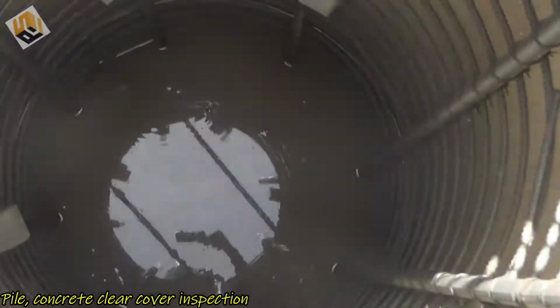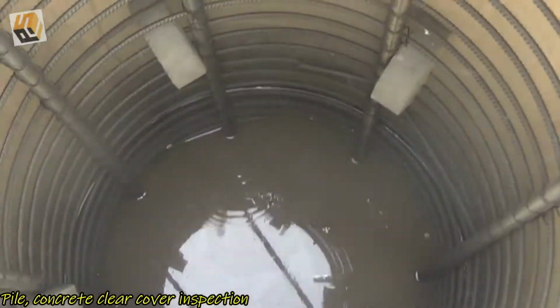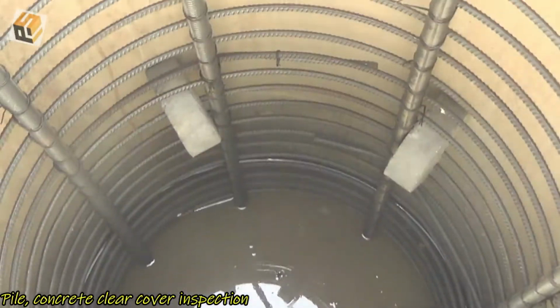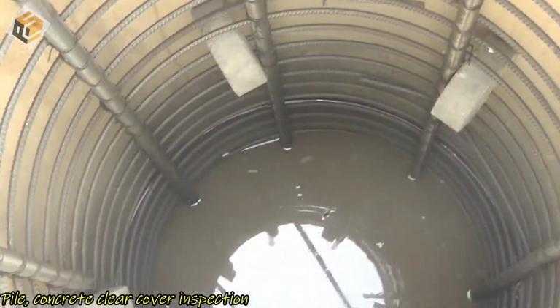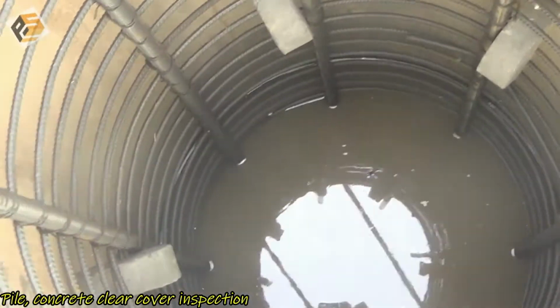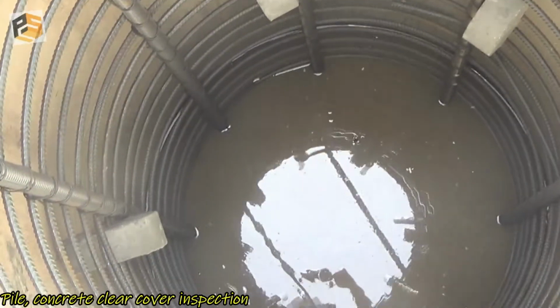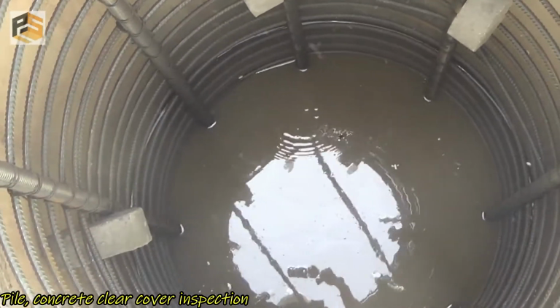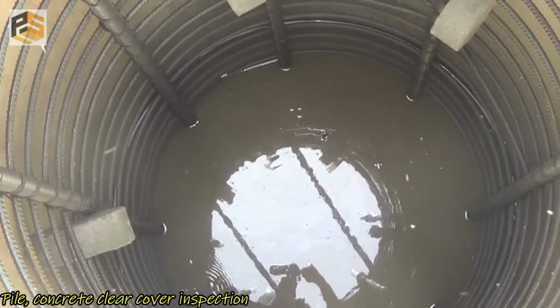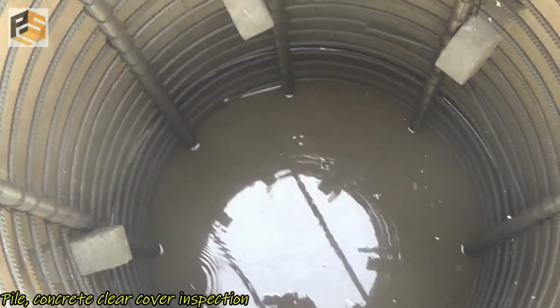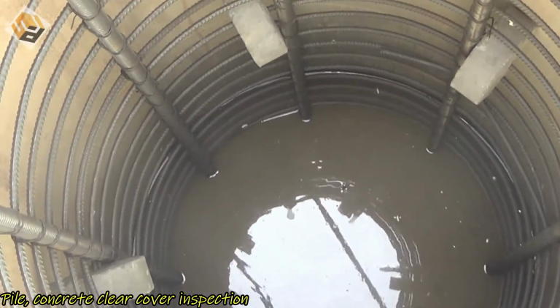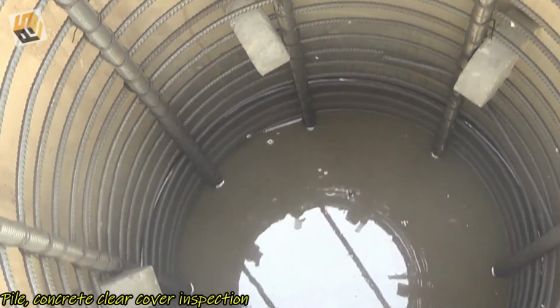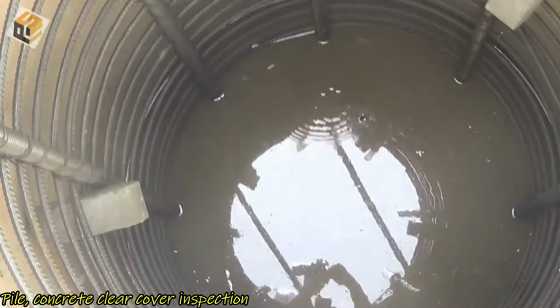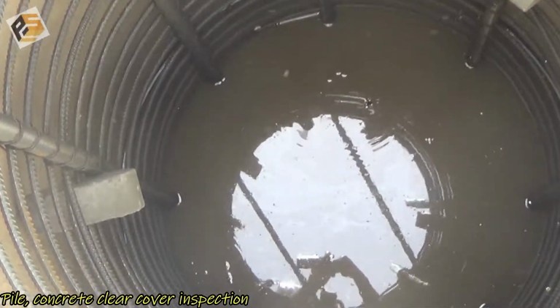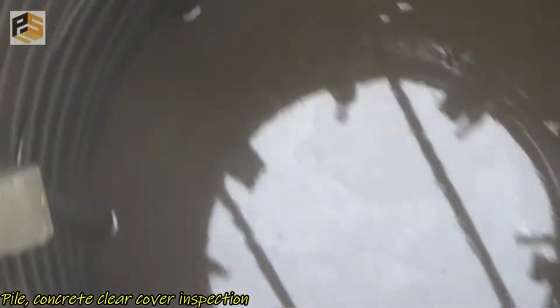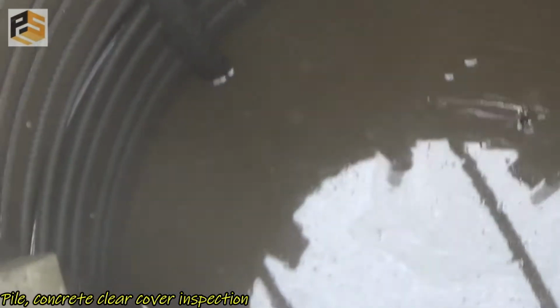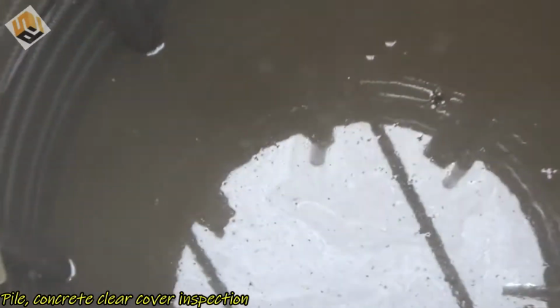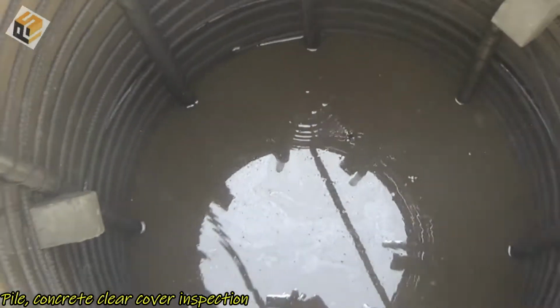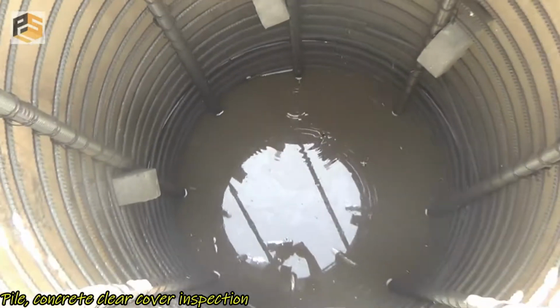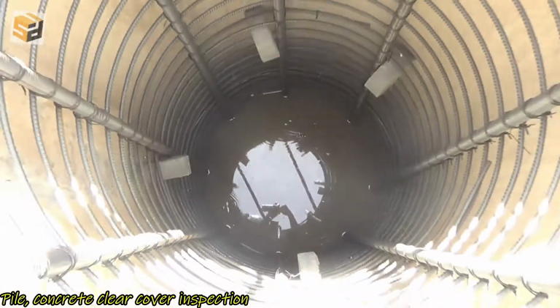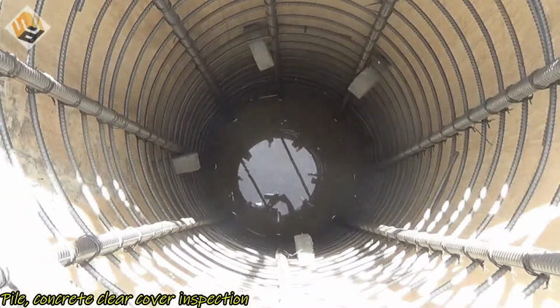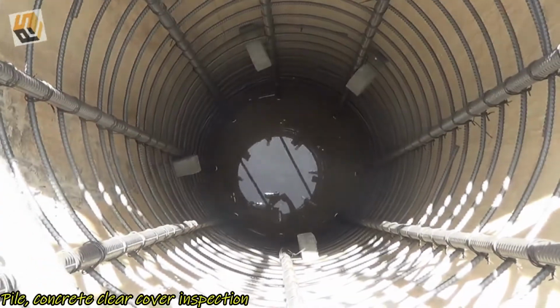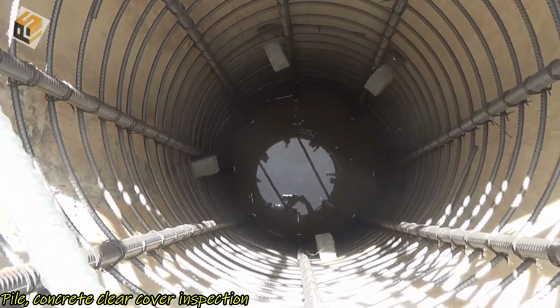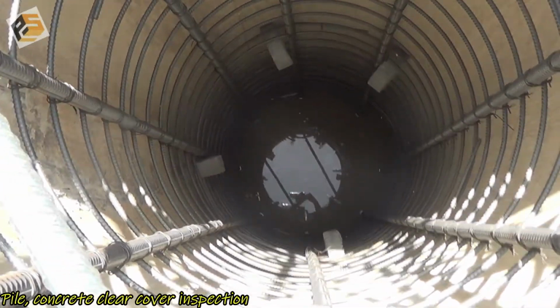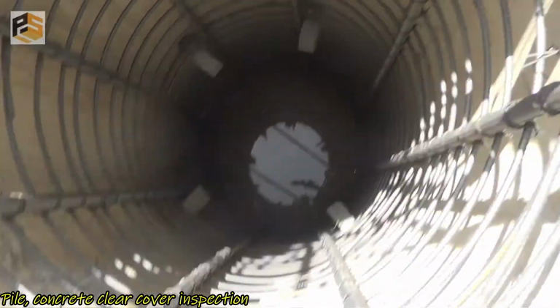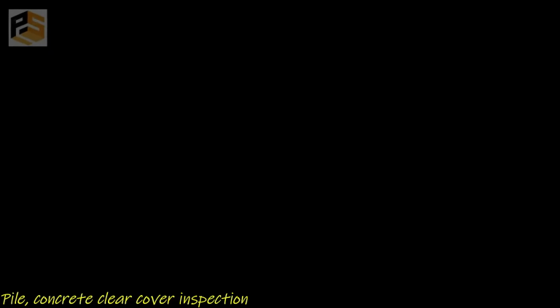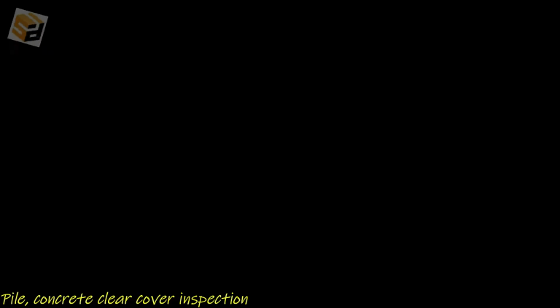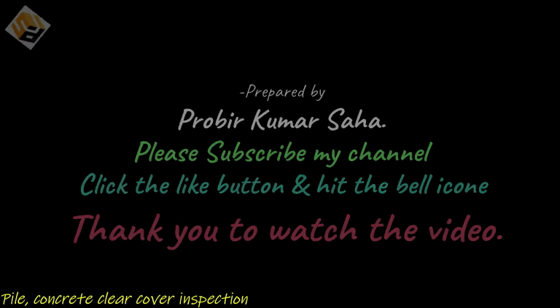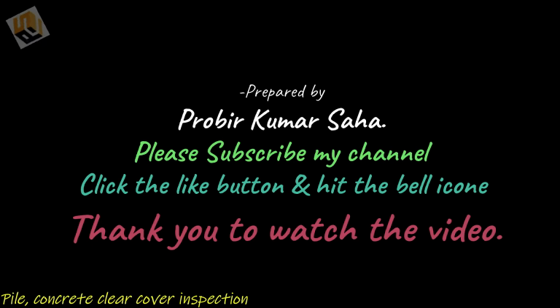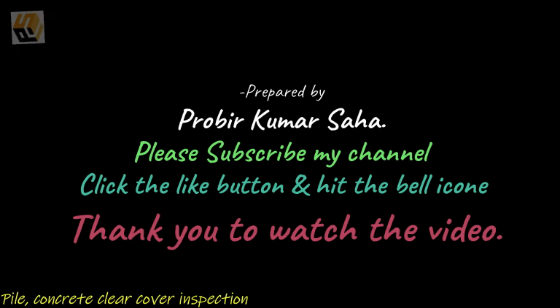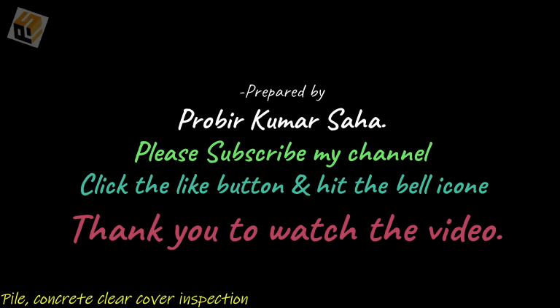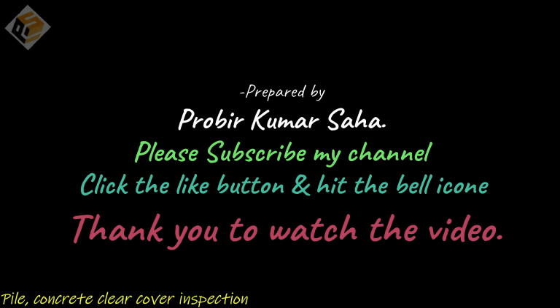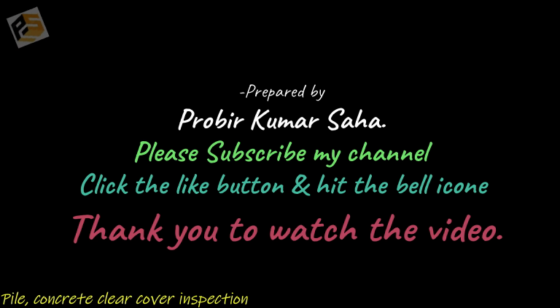Have a look here — this is the ground water table. This is all for today. Please click the like button, and if you have any comments, write them down — I'll try to reply. Thank you for watching the video.